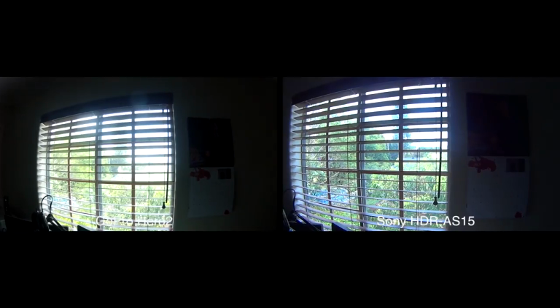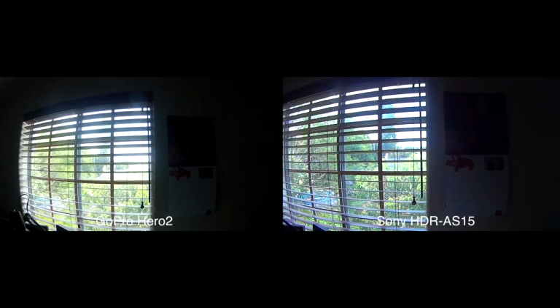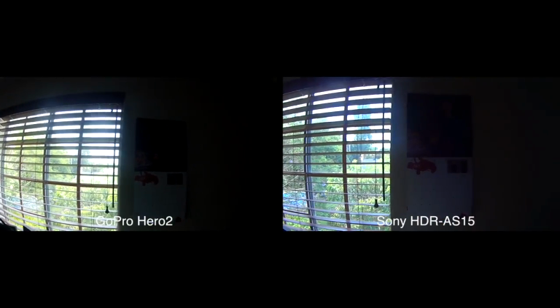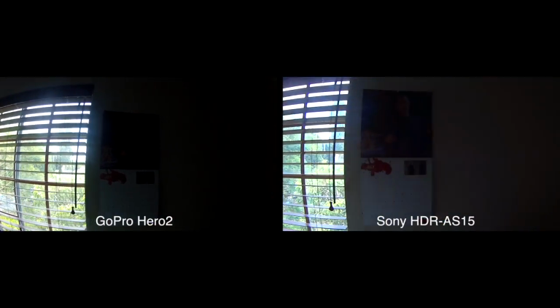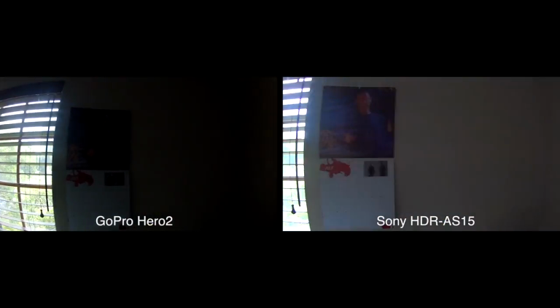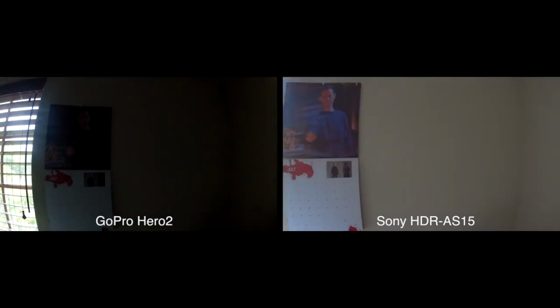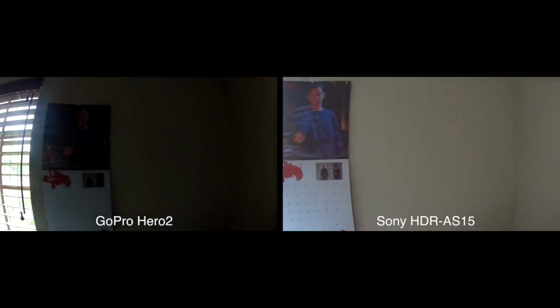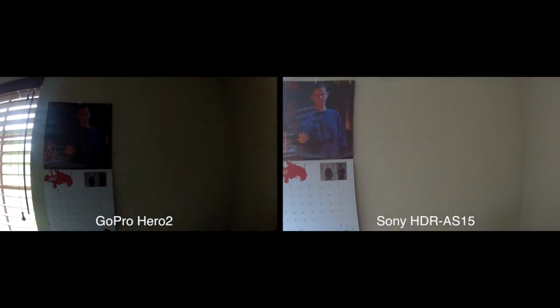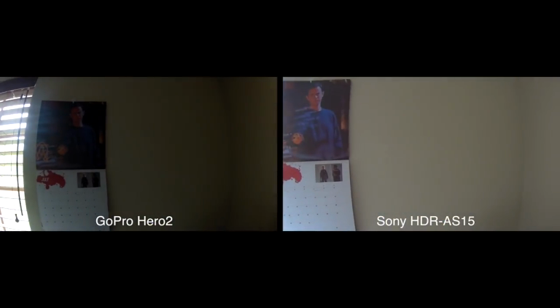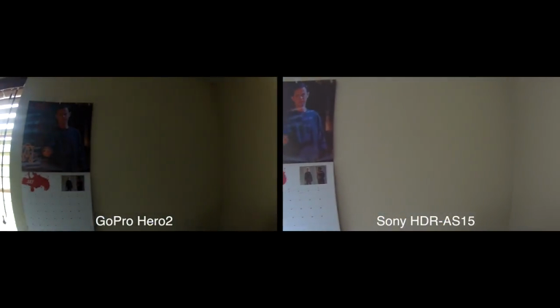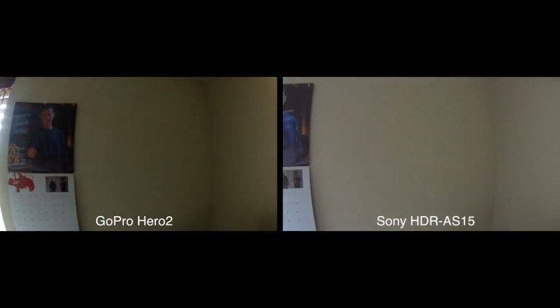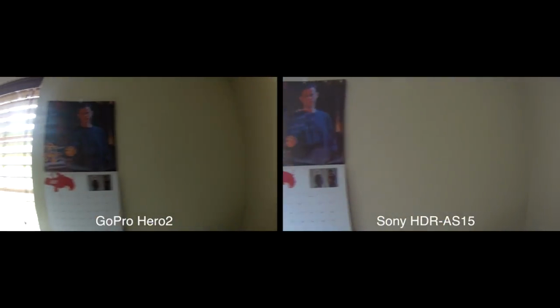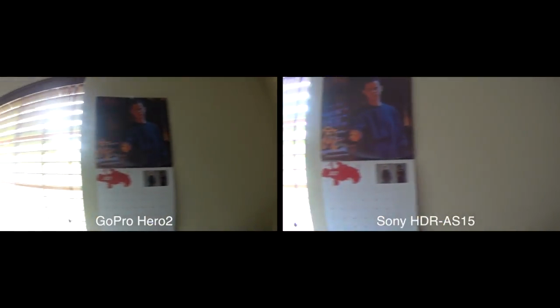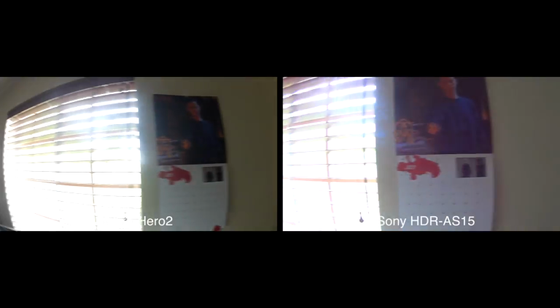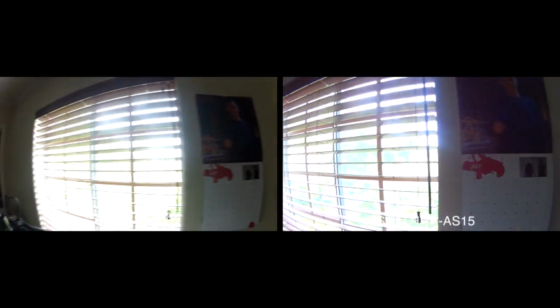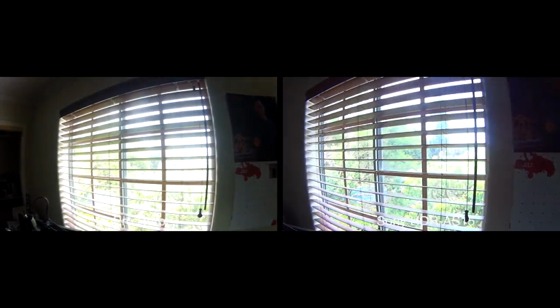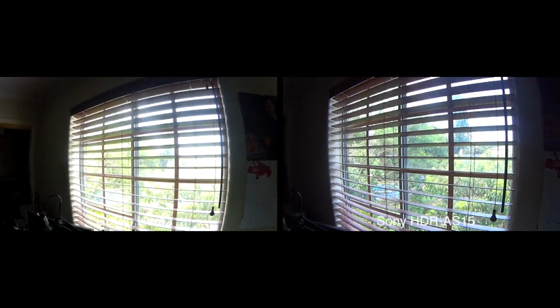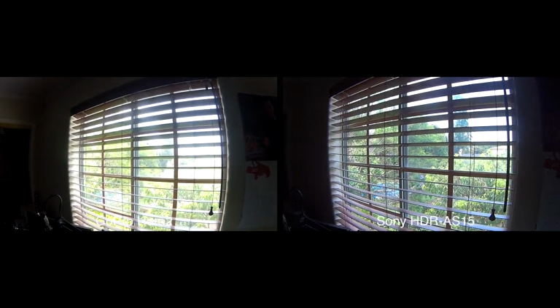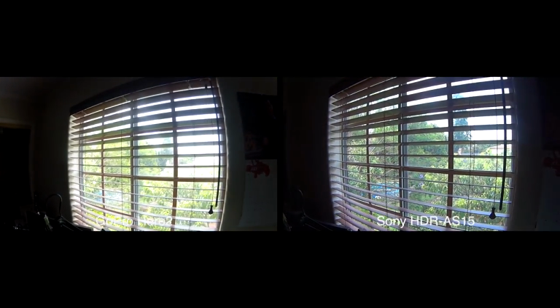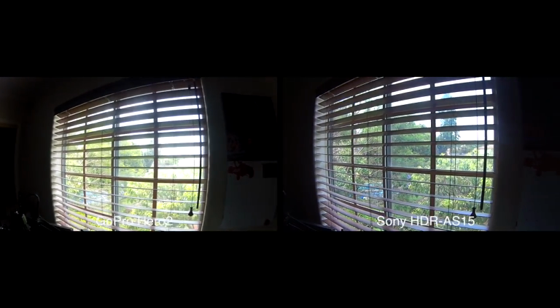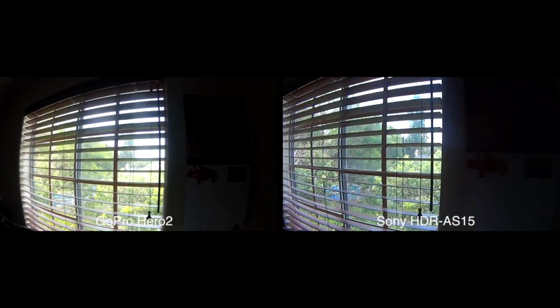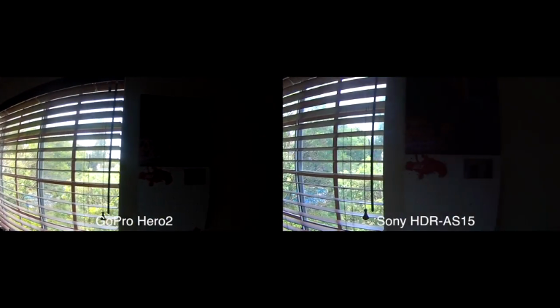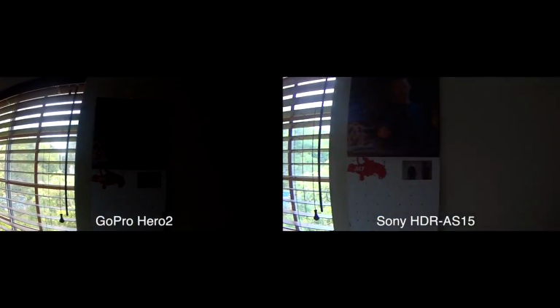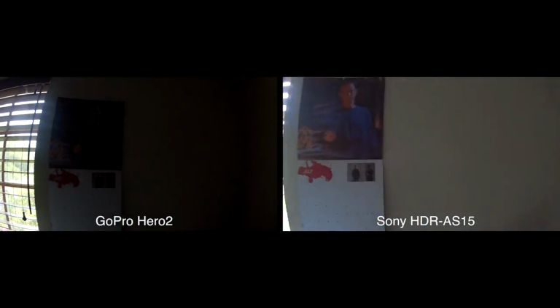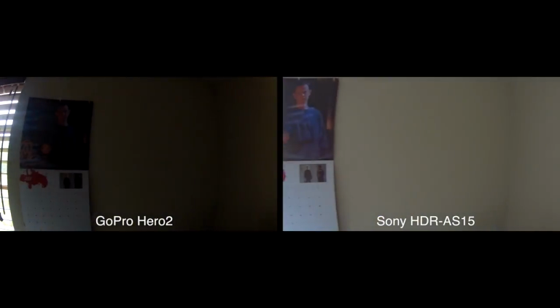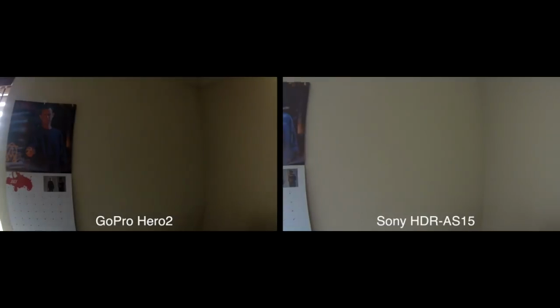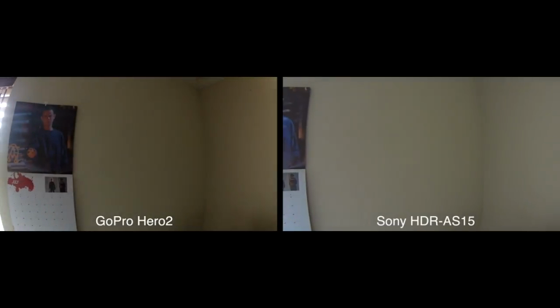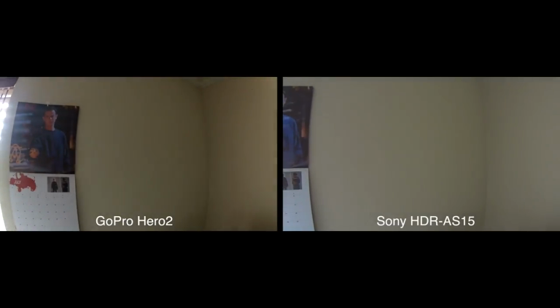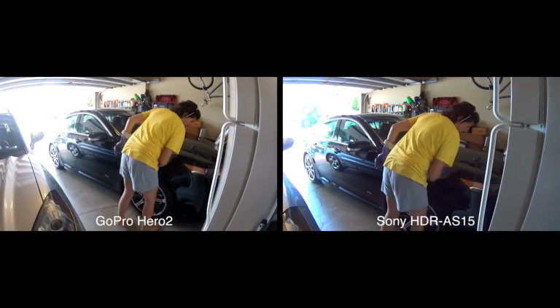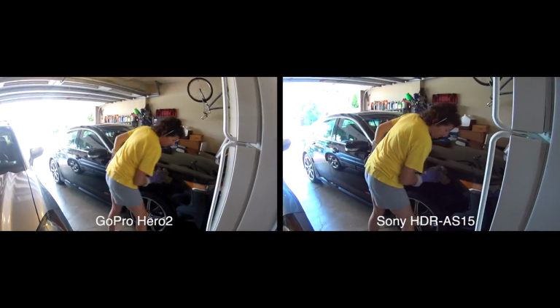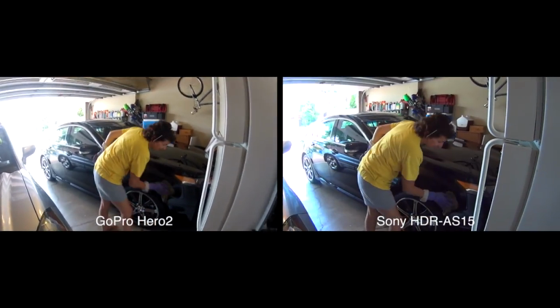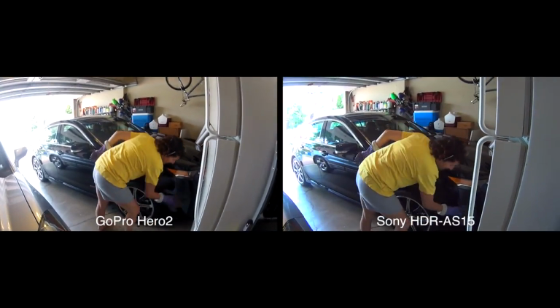And now I'm going to go dark... and back to light... and back to dark. And for a final comparison: